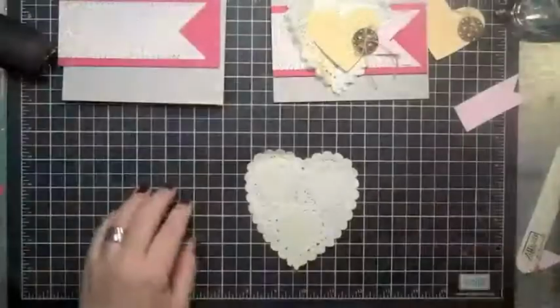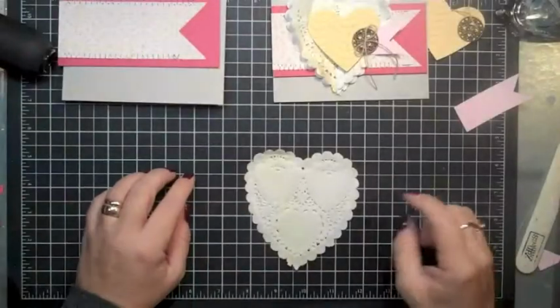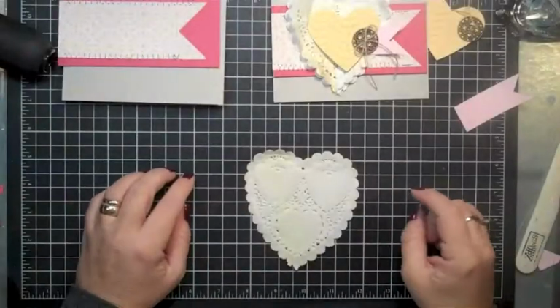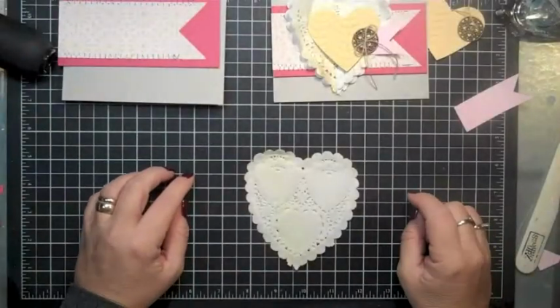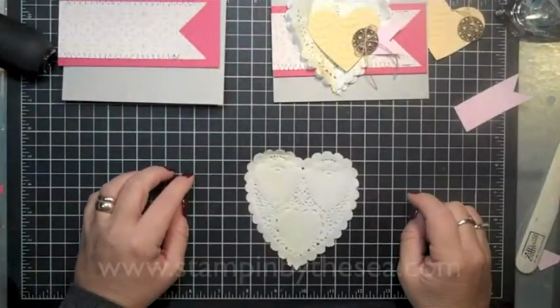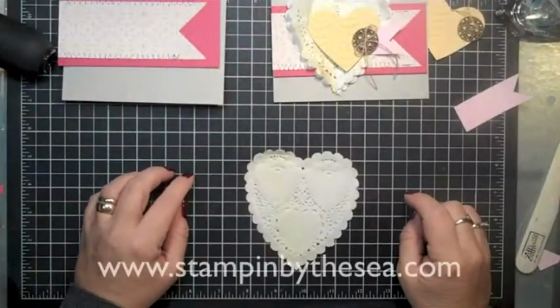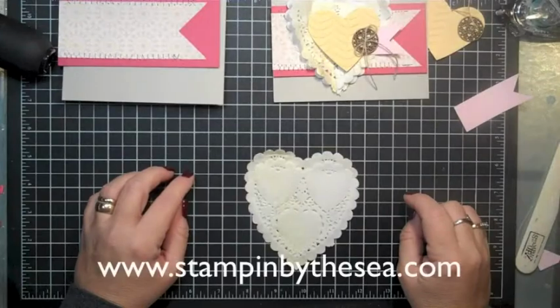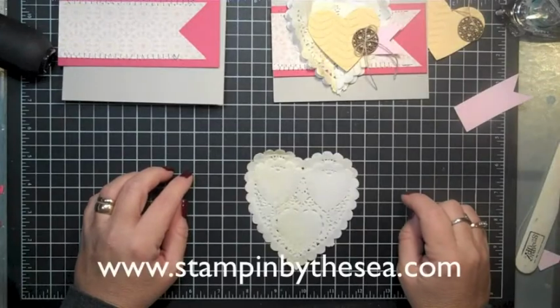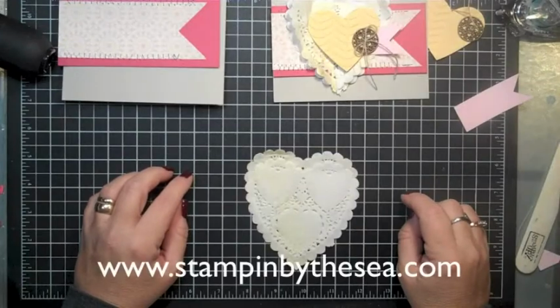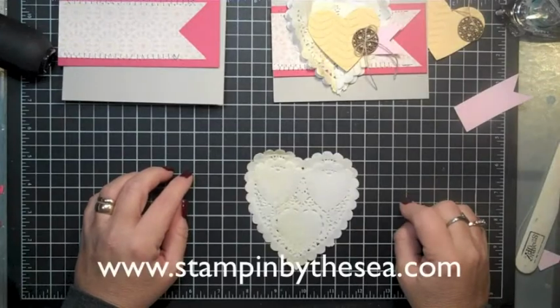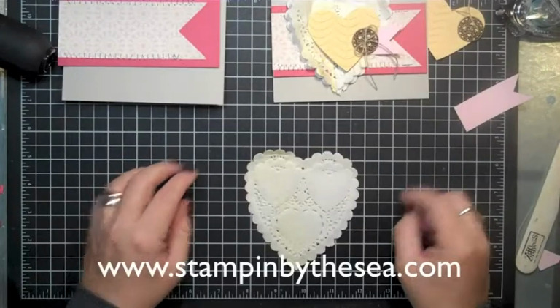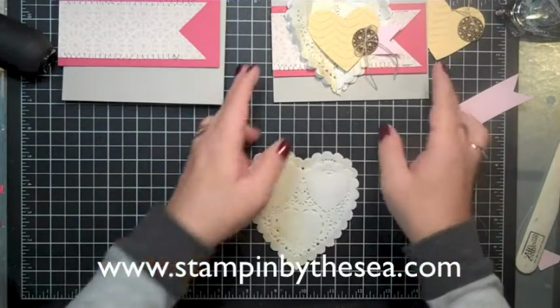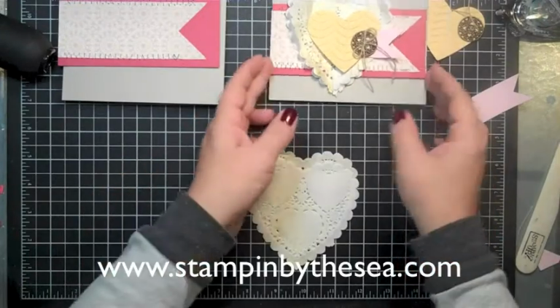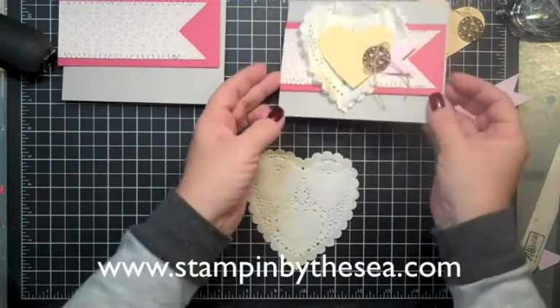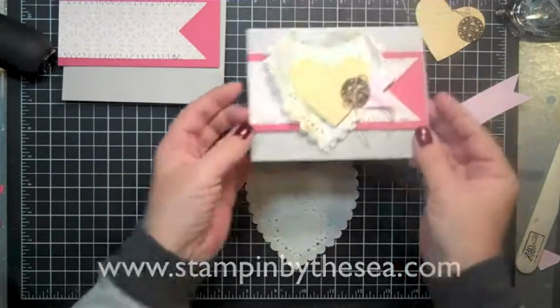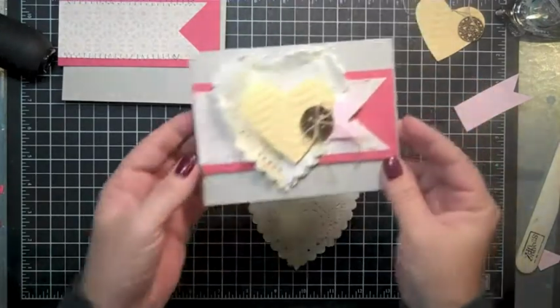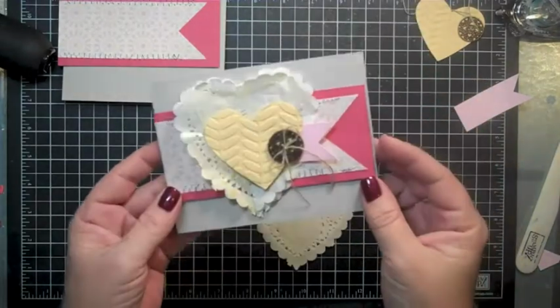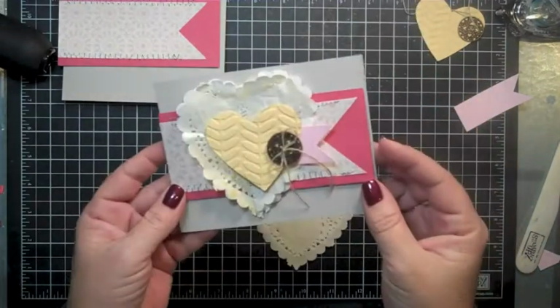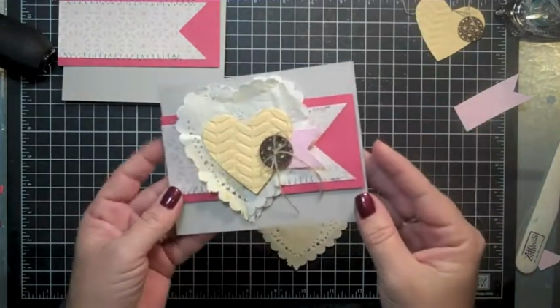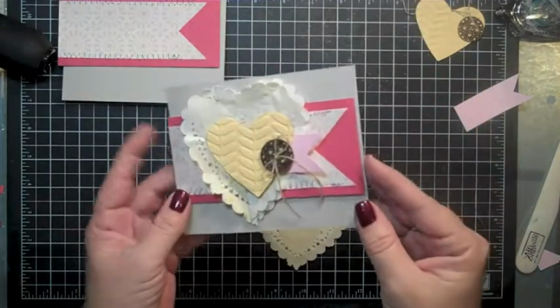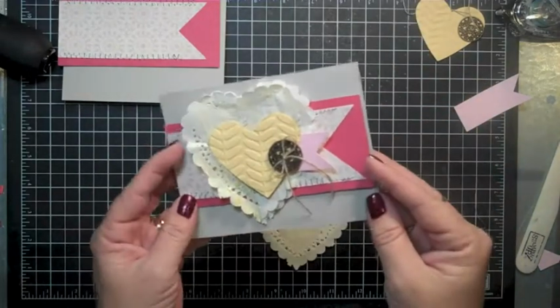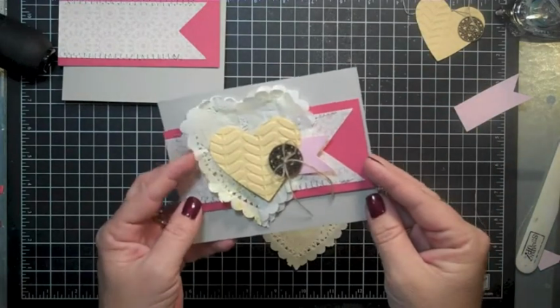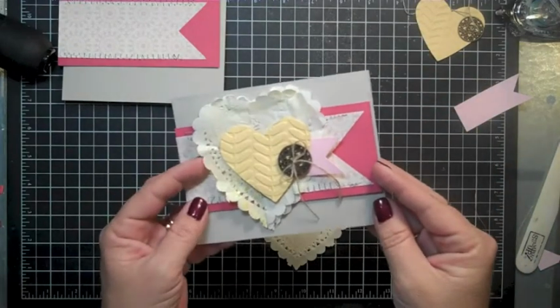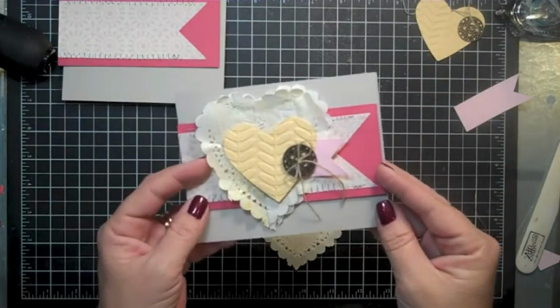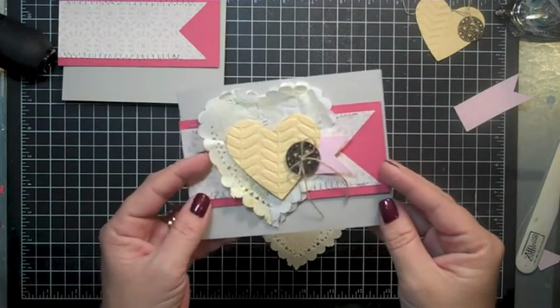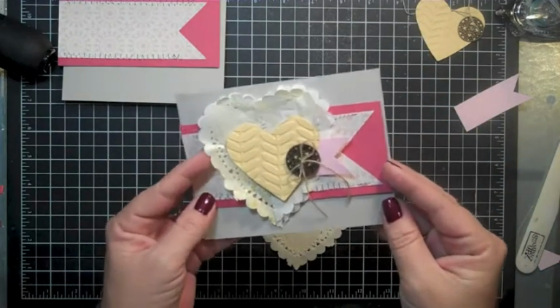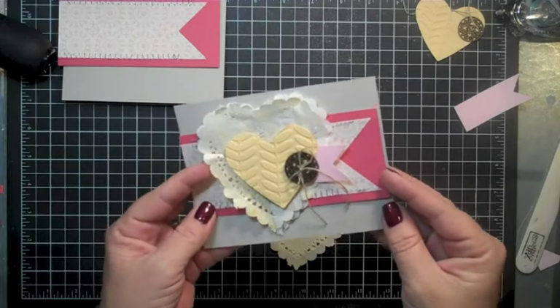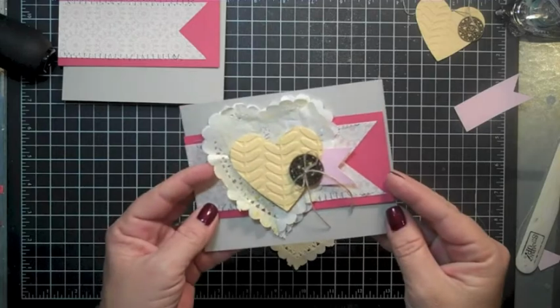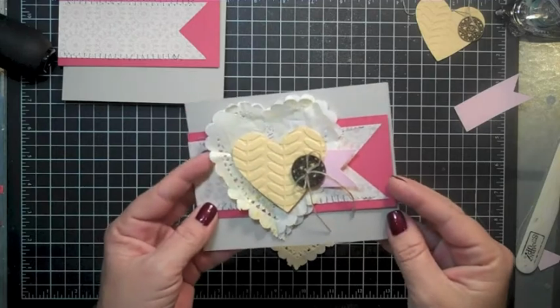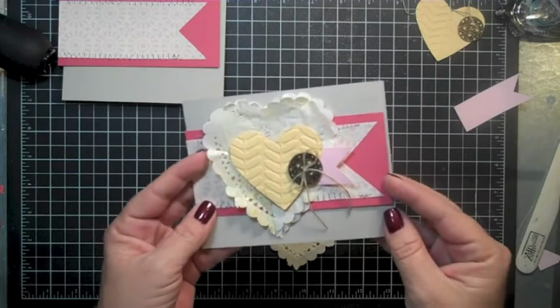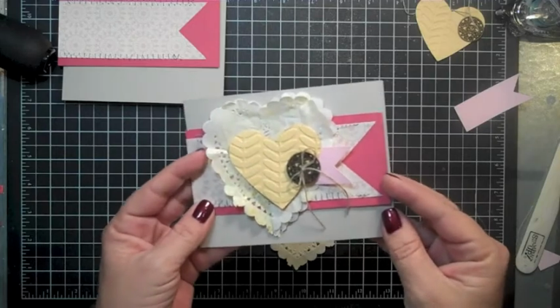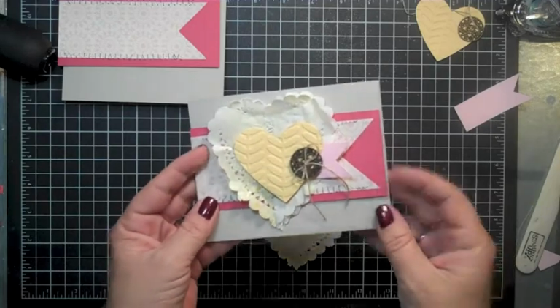Hey, it's Kimberly with StampinByTheSea.com and this morning I'm here to show you how to make this fun card using our Artisan Embellishments Kit.